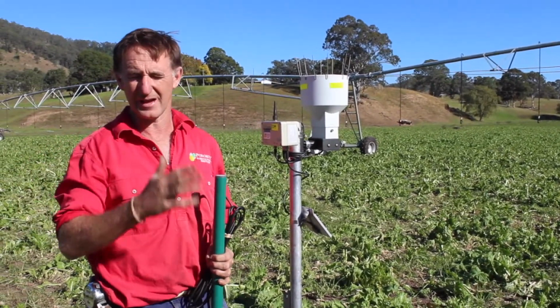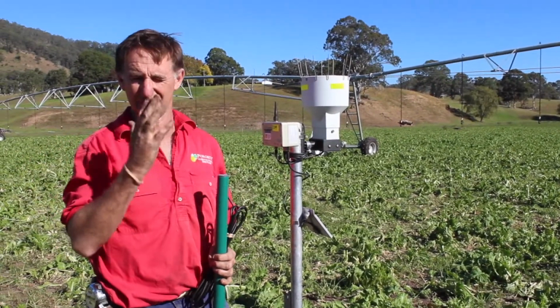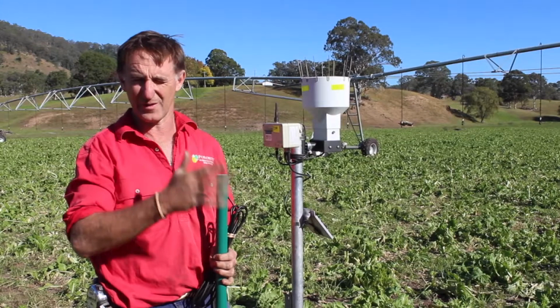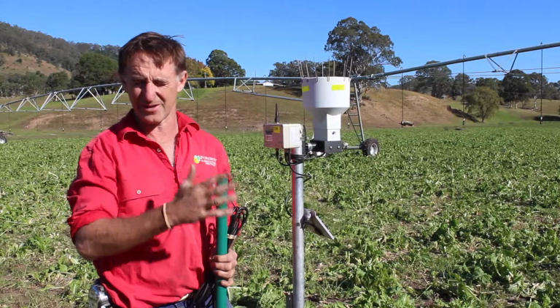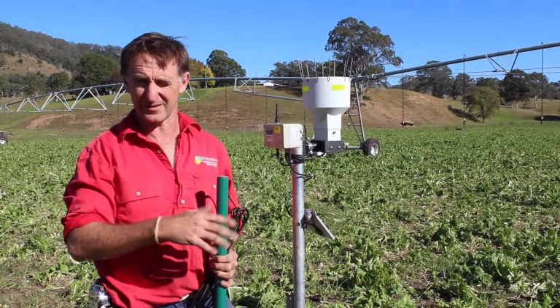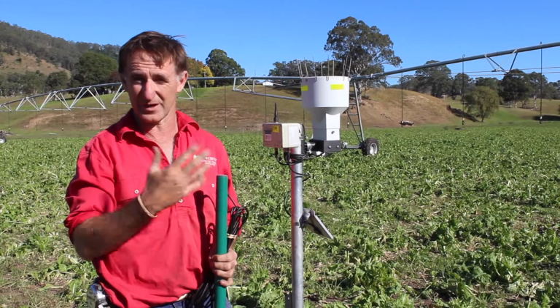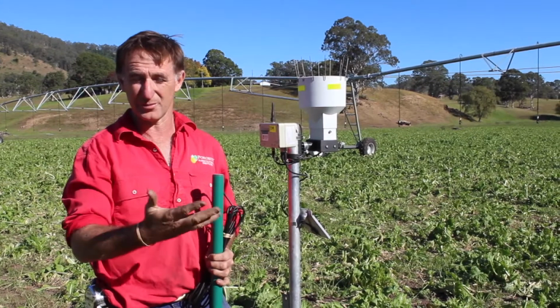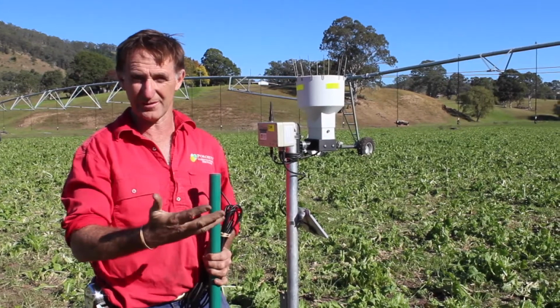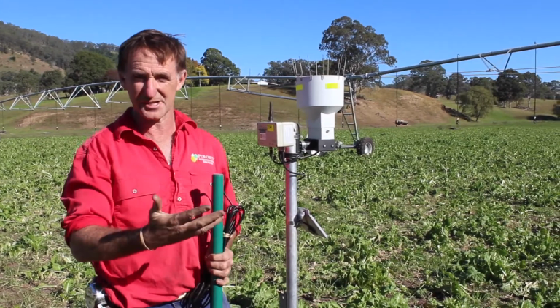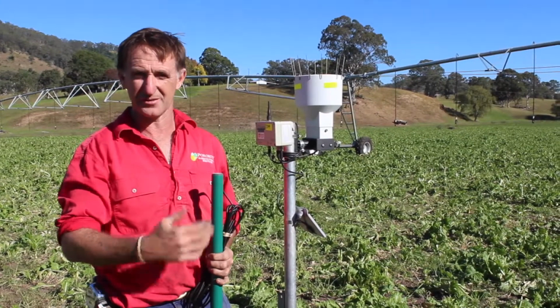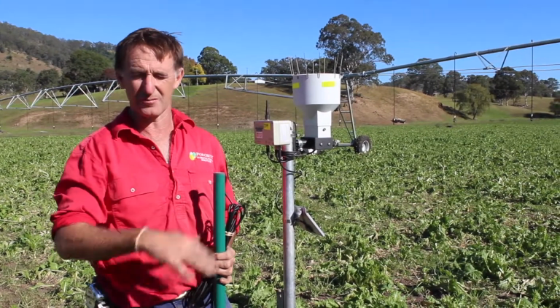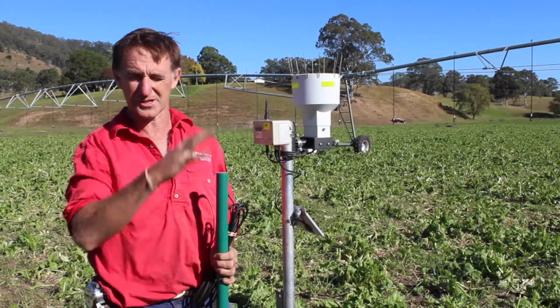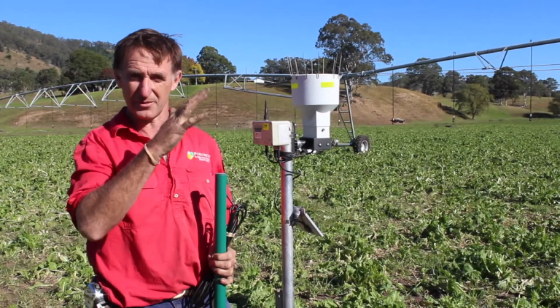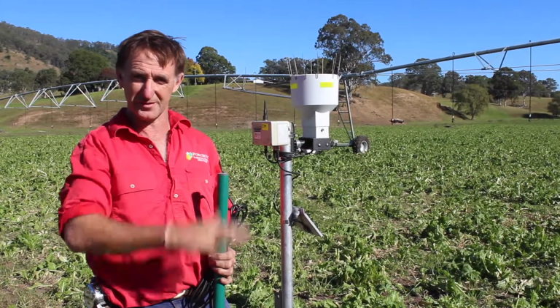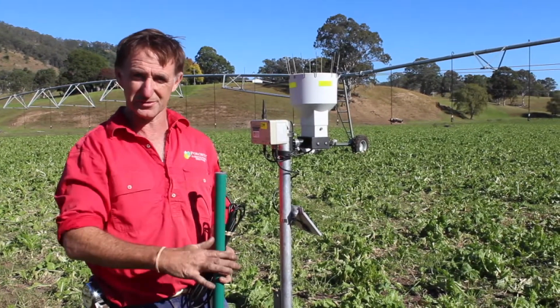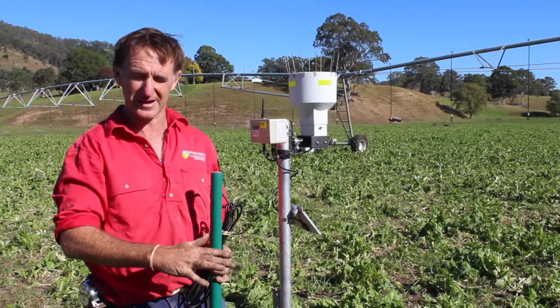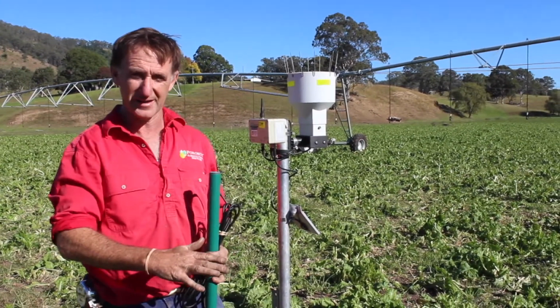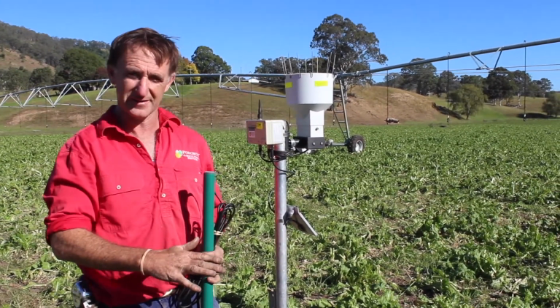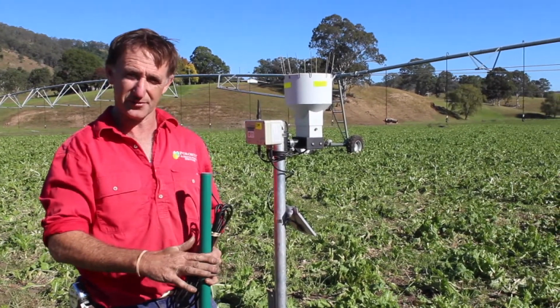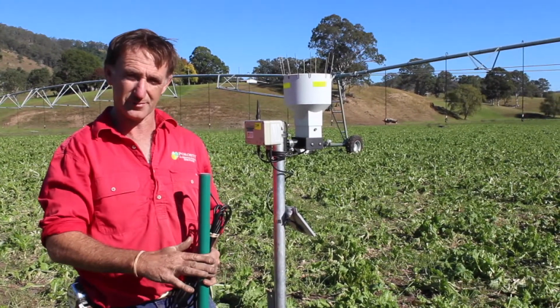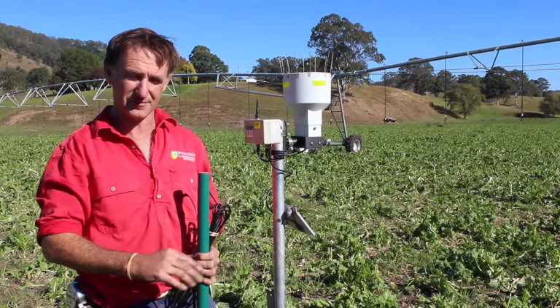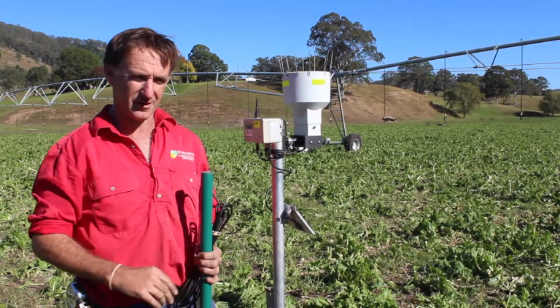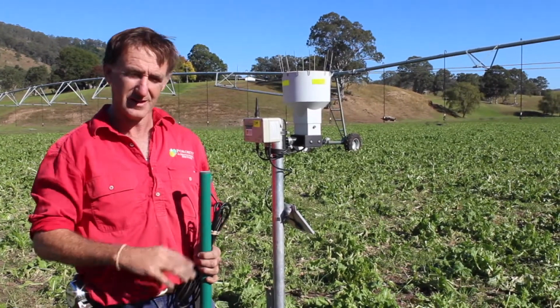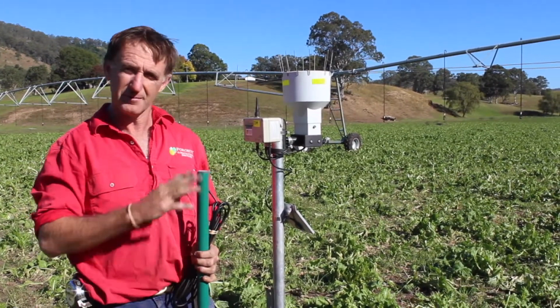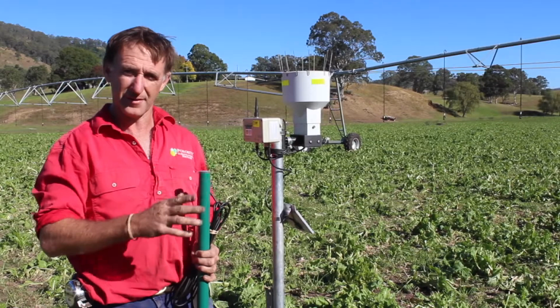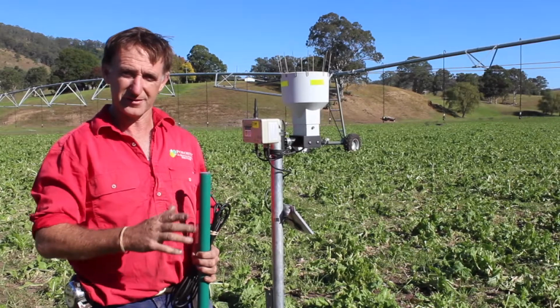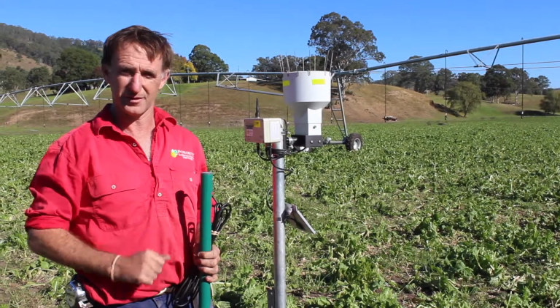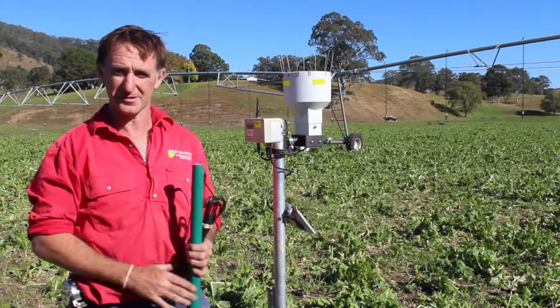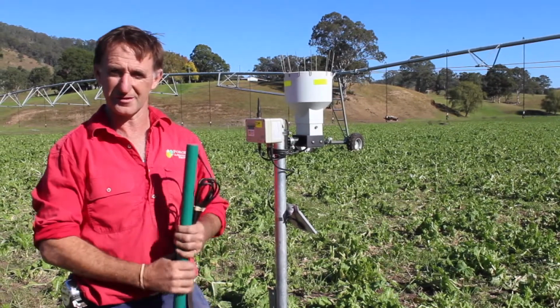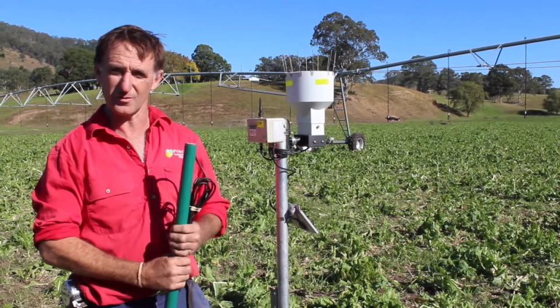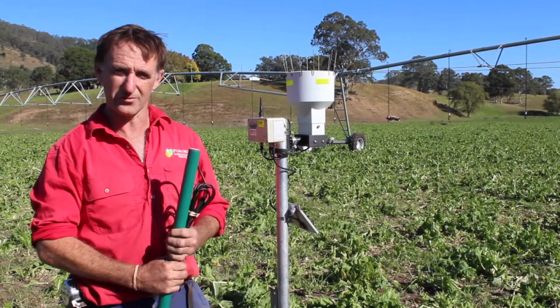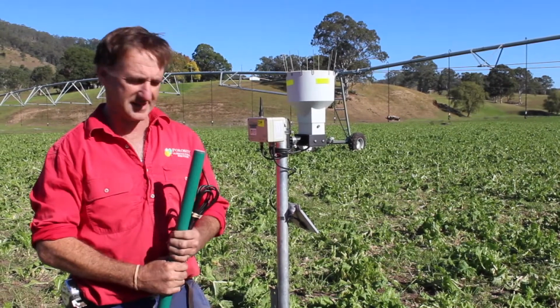When it rains or when you put irrigation on you can watch that moisture infiltrate down through the profile by those volumetric soil water readings.